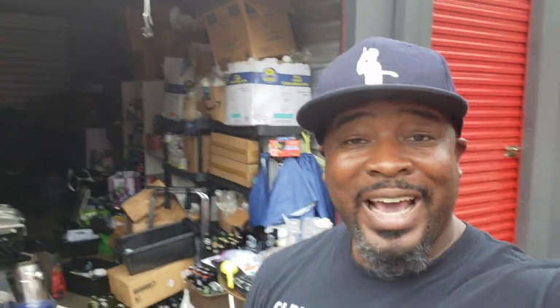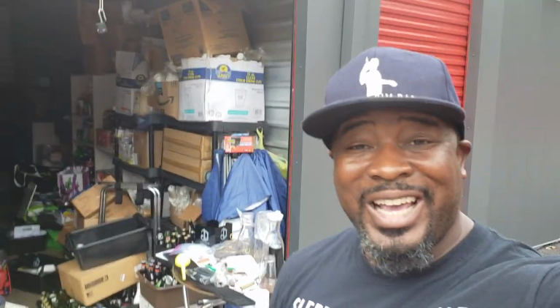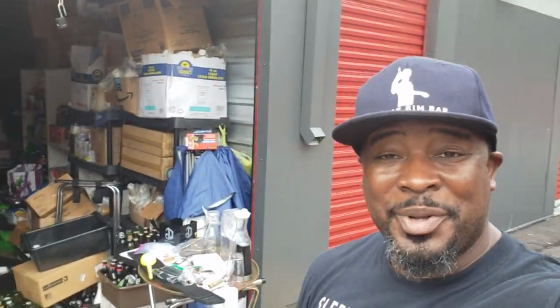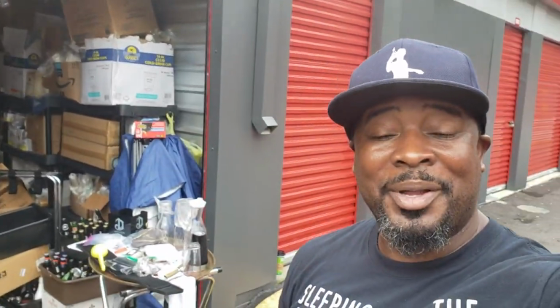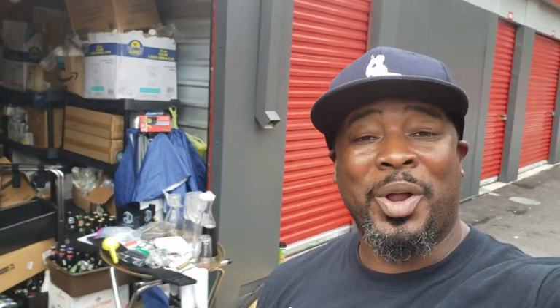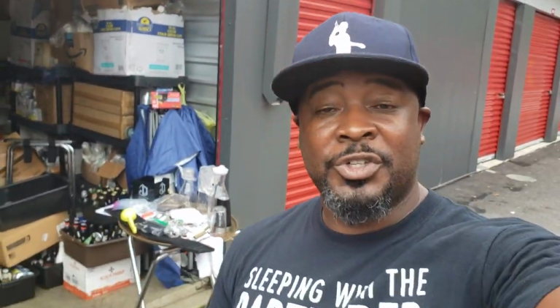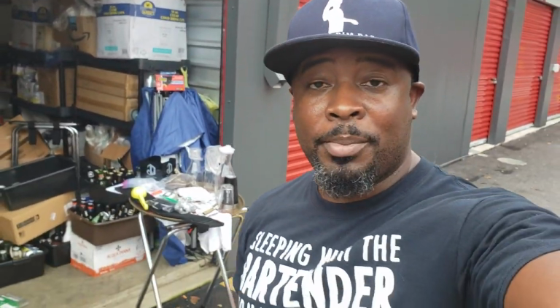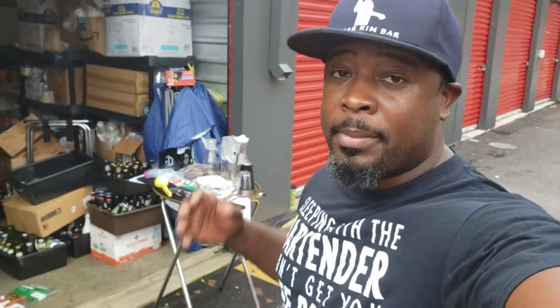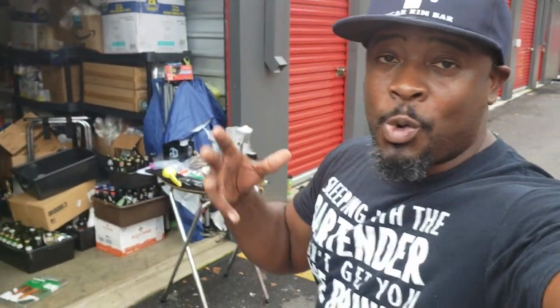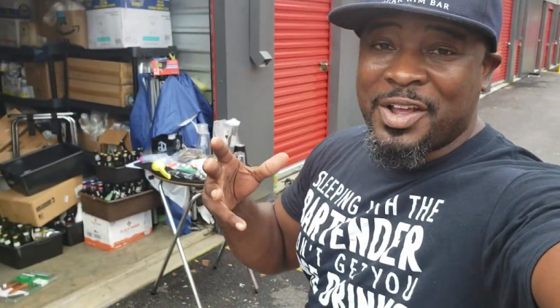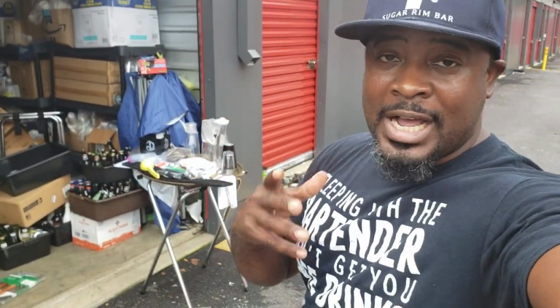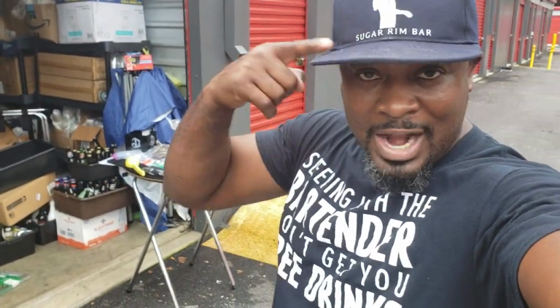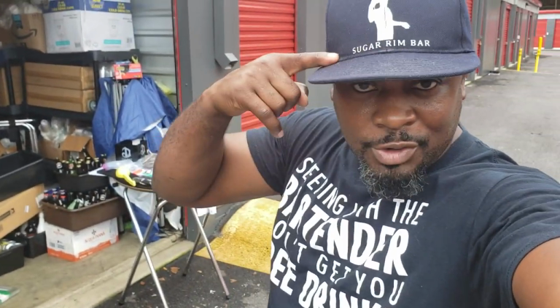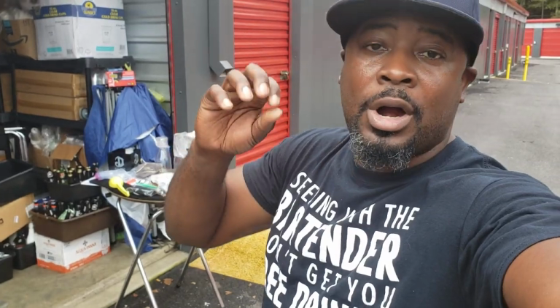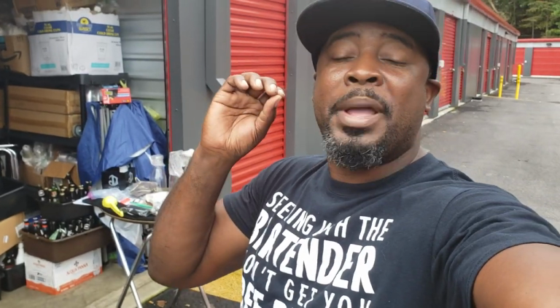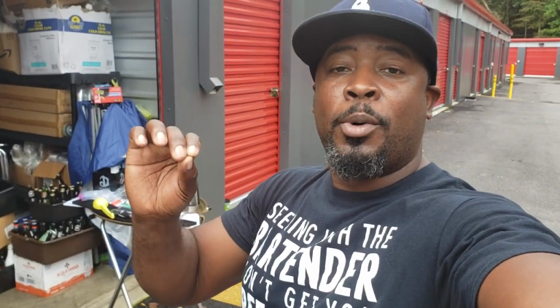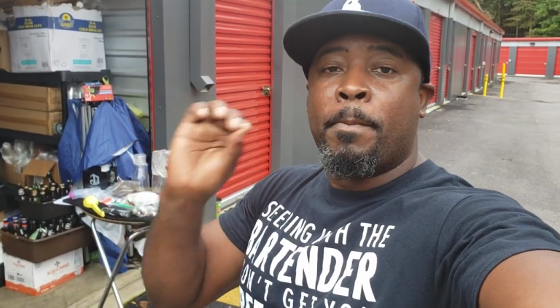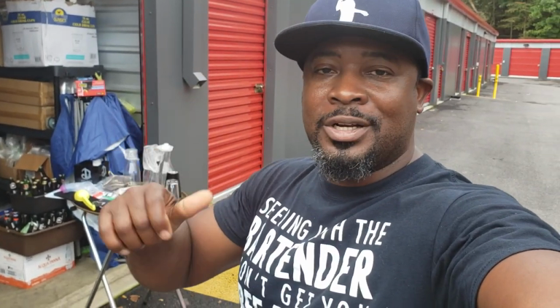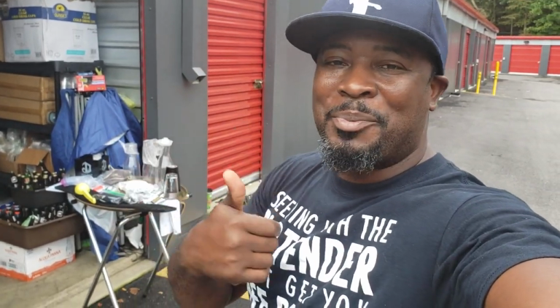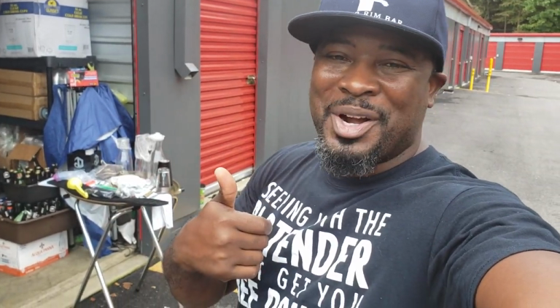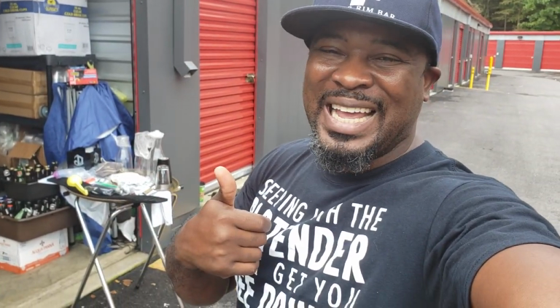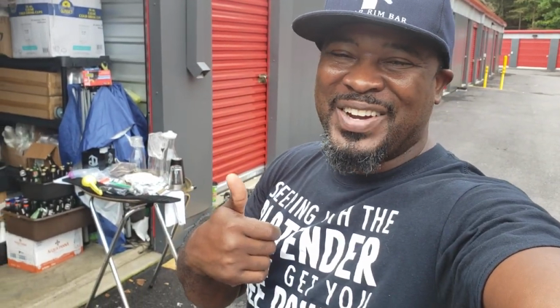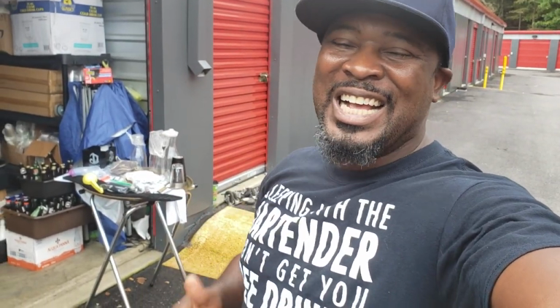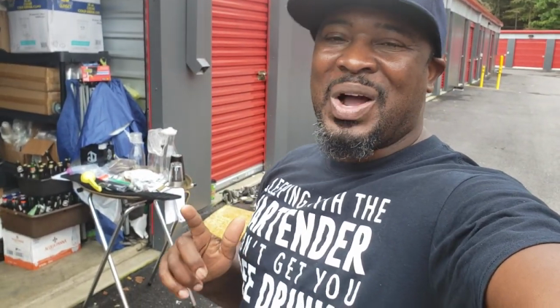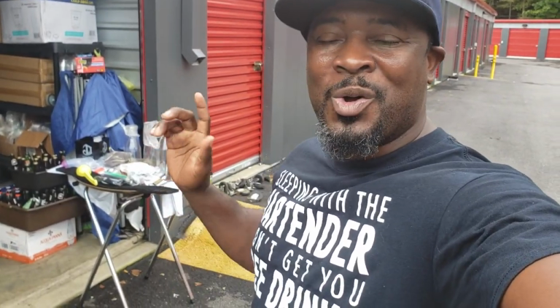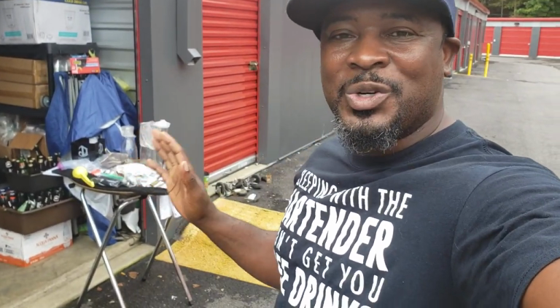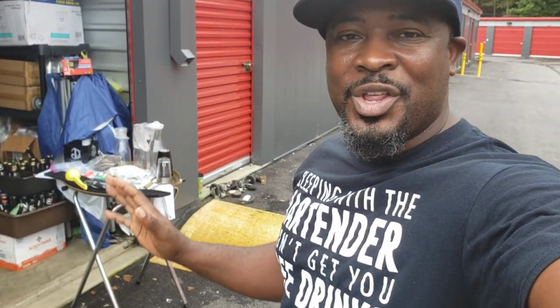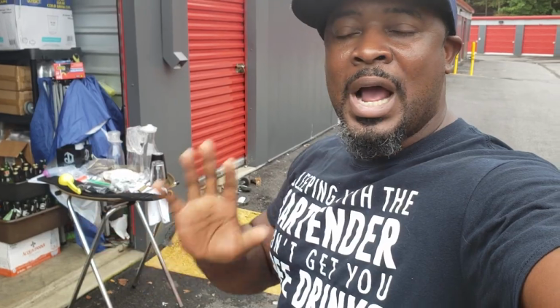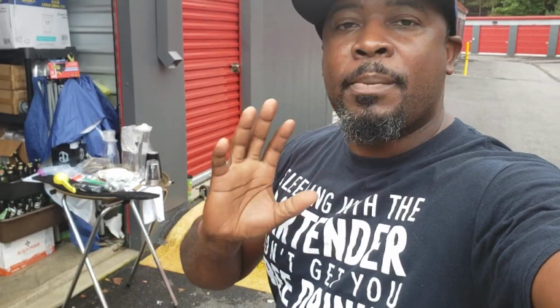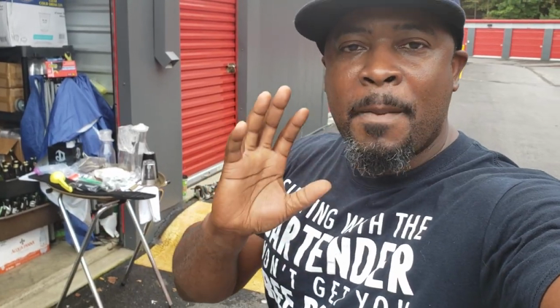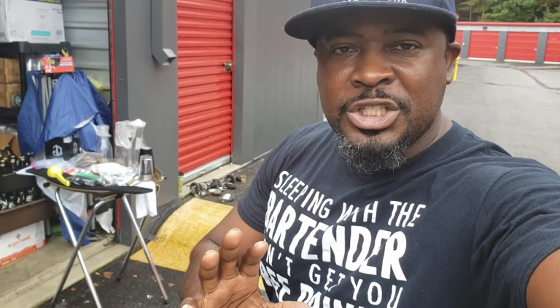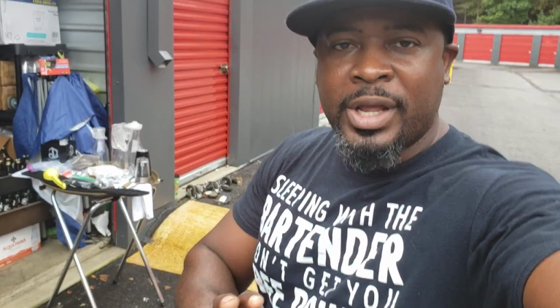Hey, social media family, Corey Brim of Sugar Rim Bar. I want to make you a quick video. As you guys know, I run Sugar Rim Bar. I am a mobile bartender — that's my bread and butter, that's how I get it every day. So look, I want to make a quick video showing you how to make an emergency bar kit.